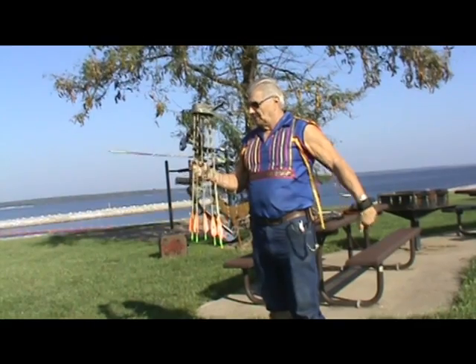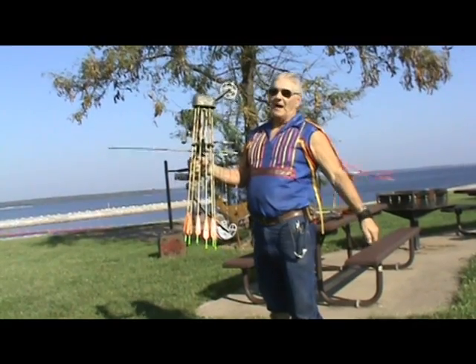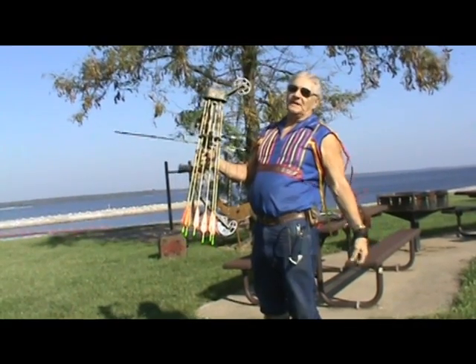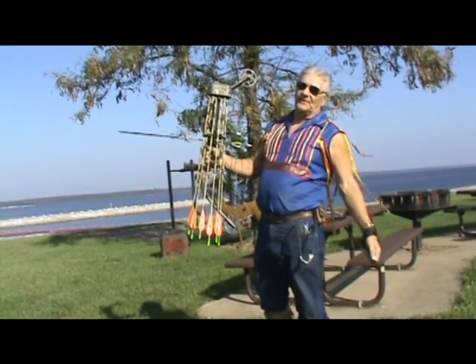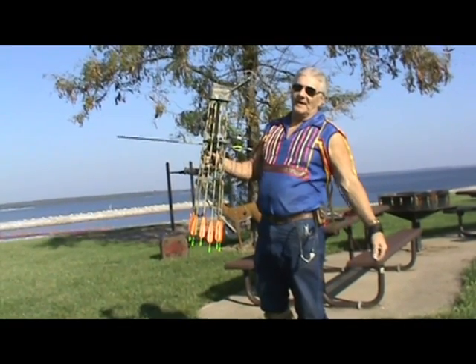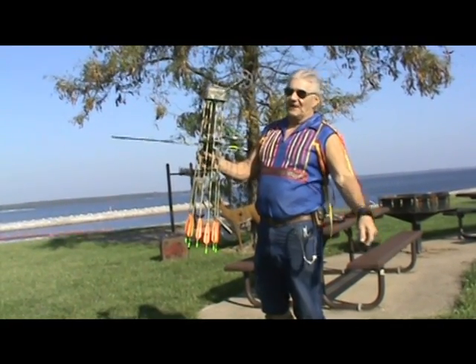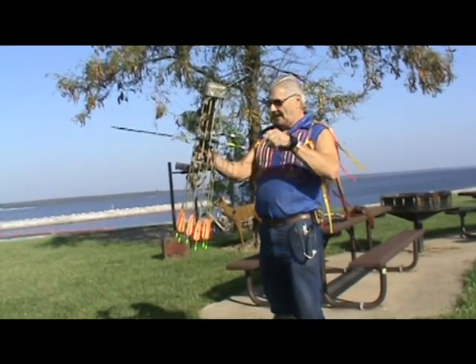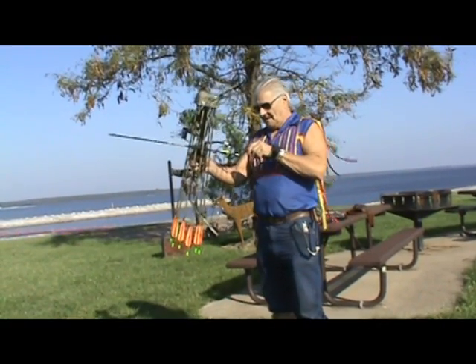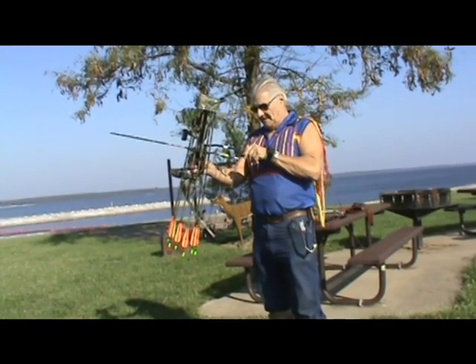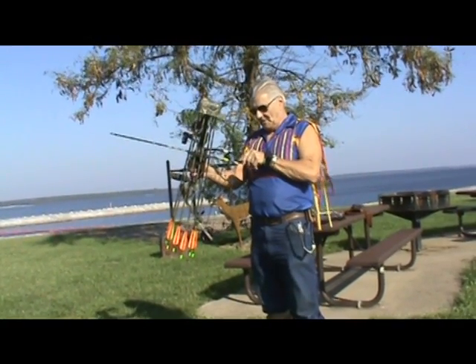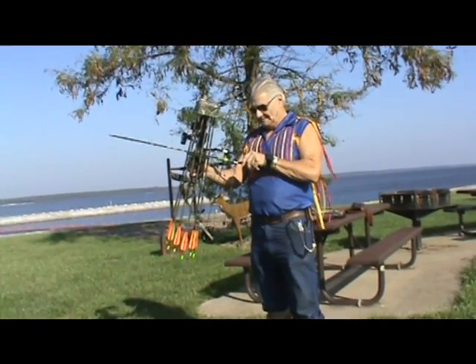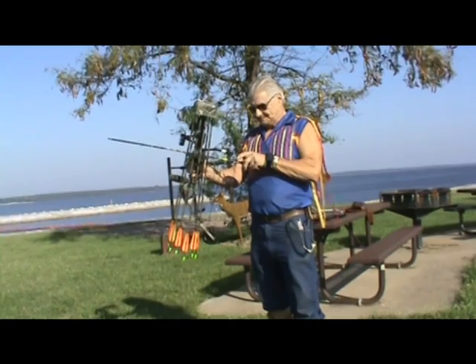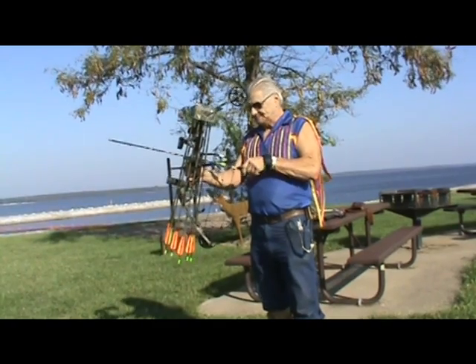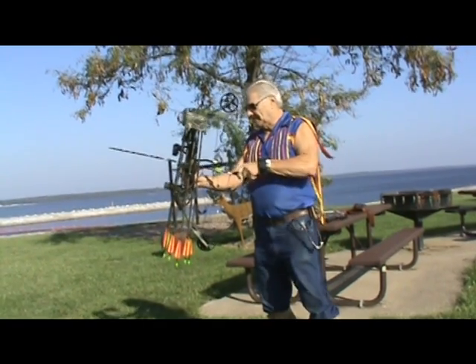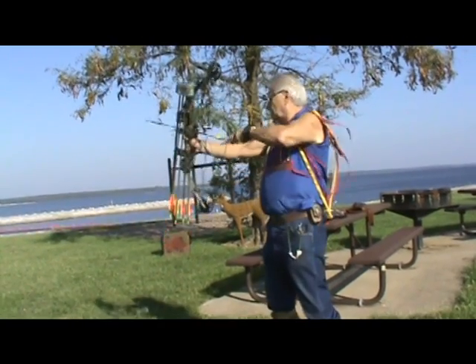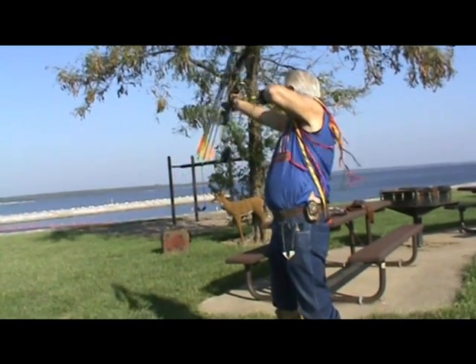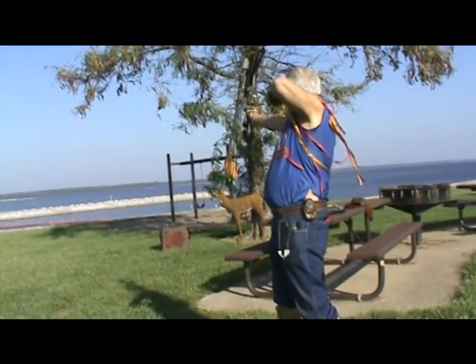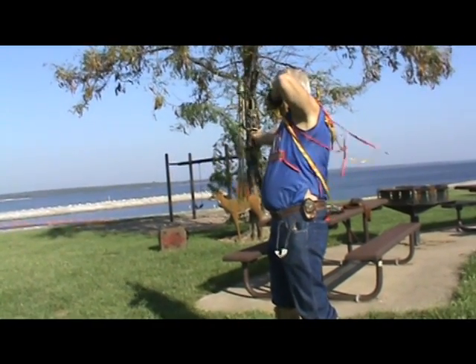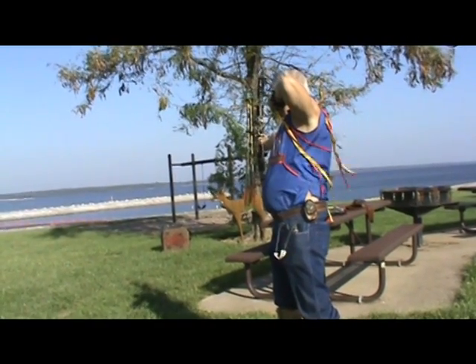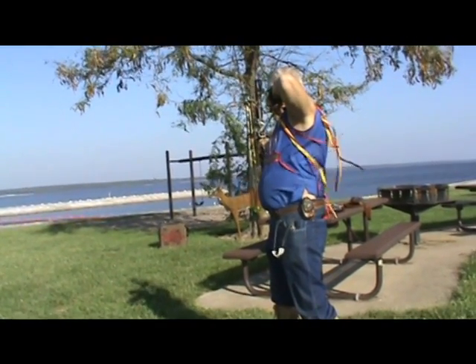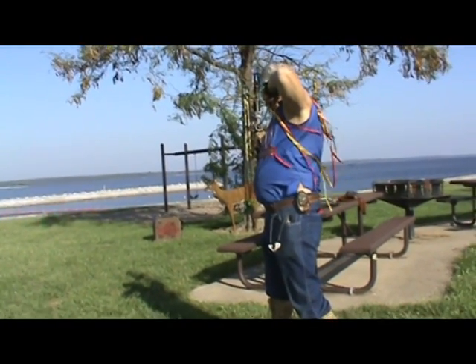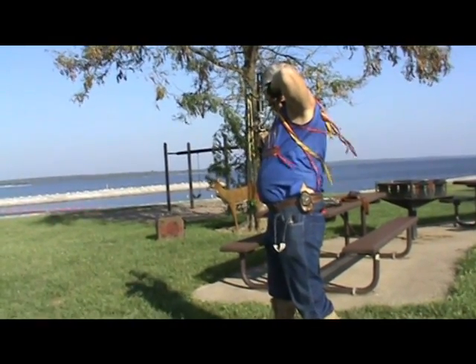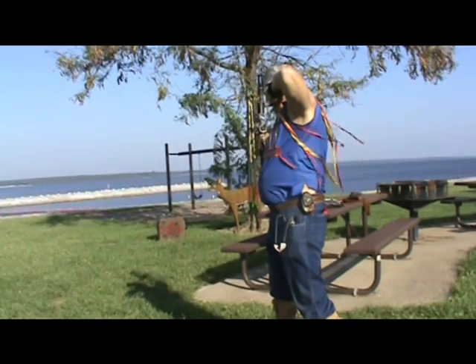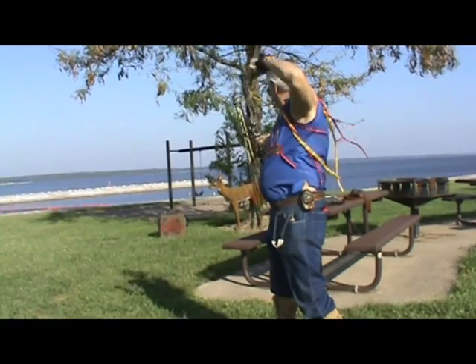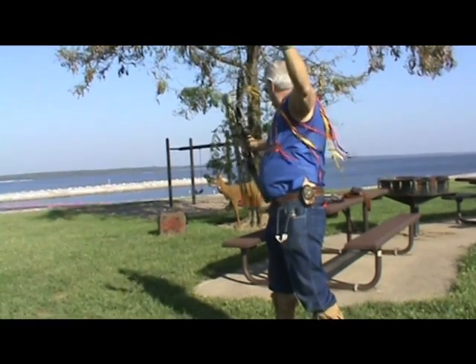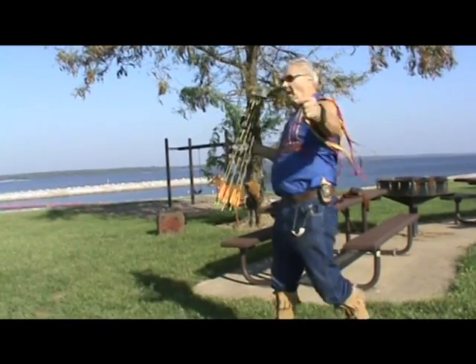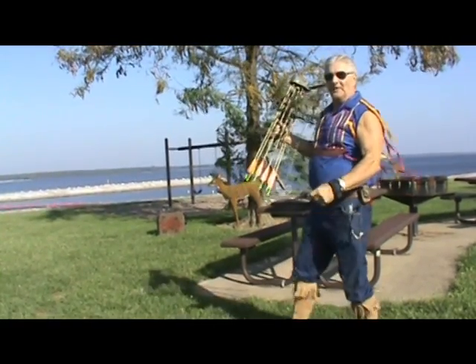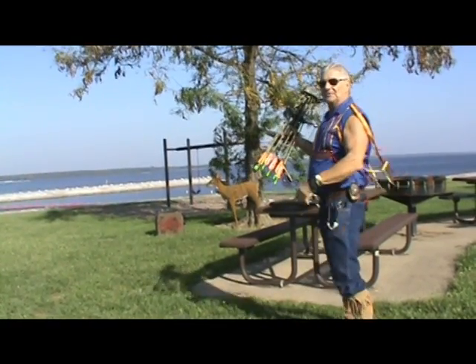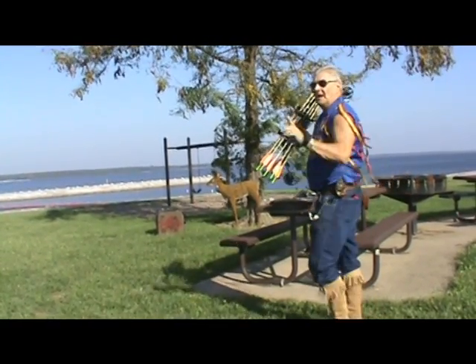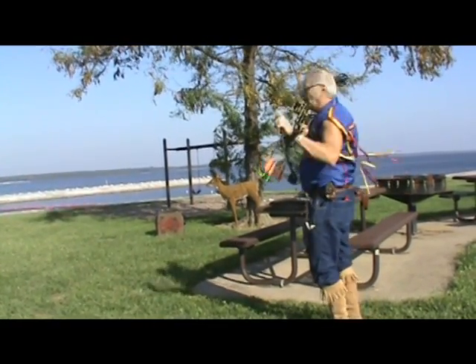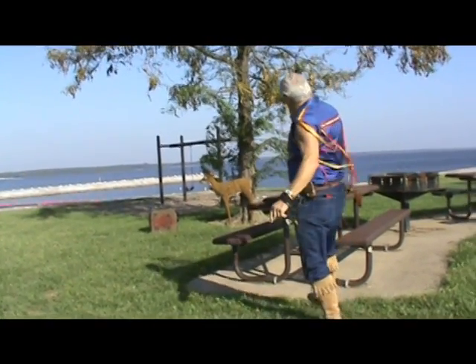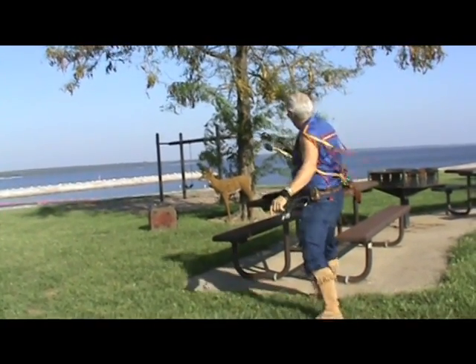So right now I want to demonstrate my takedown arrow for you. There was a good shot. Now I want to show you this arrow.